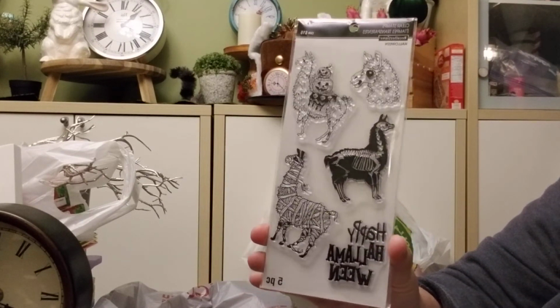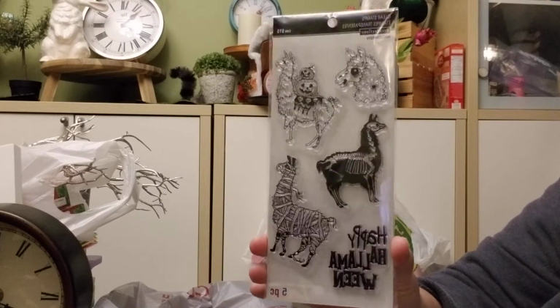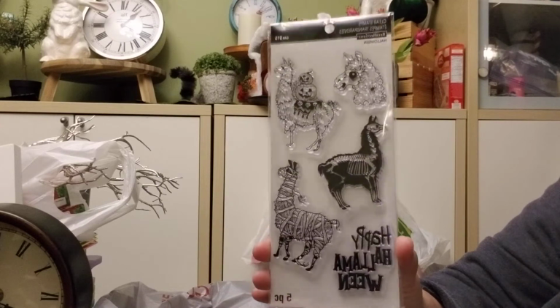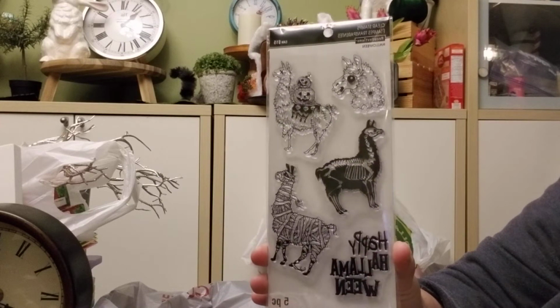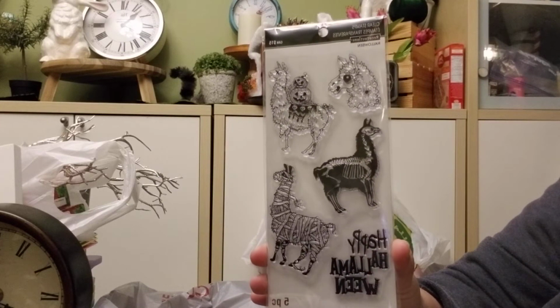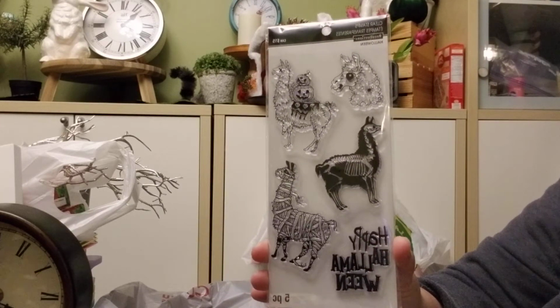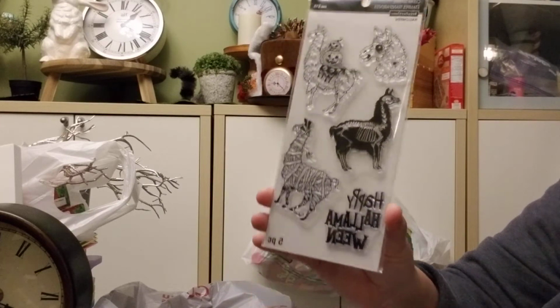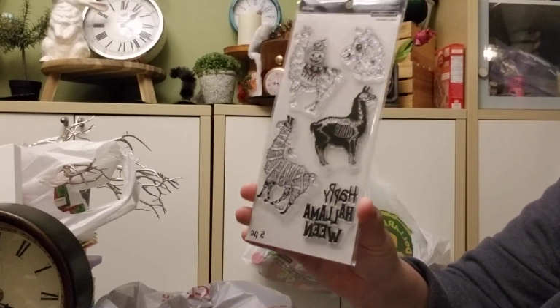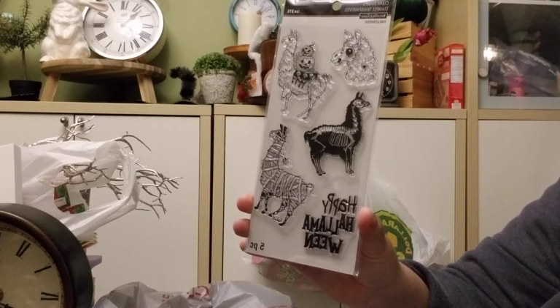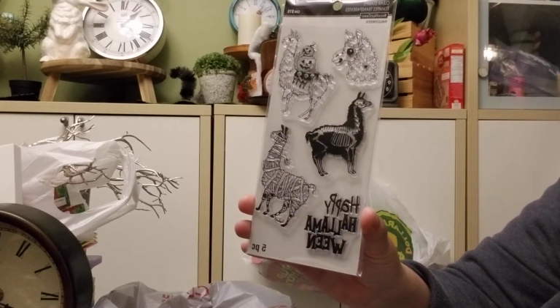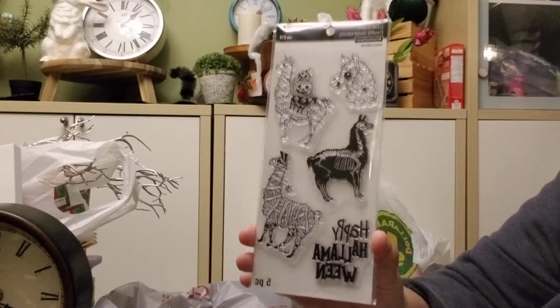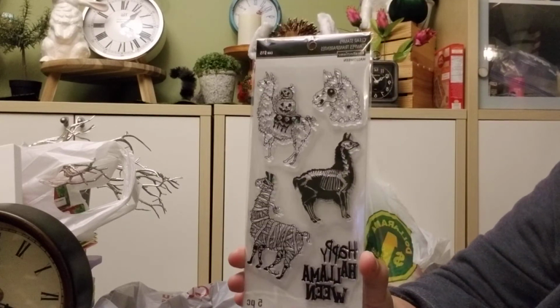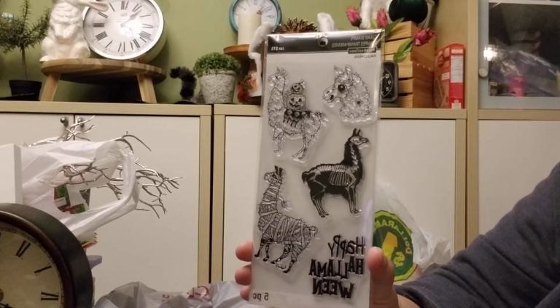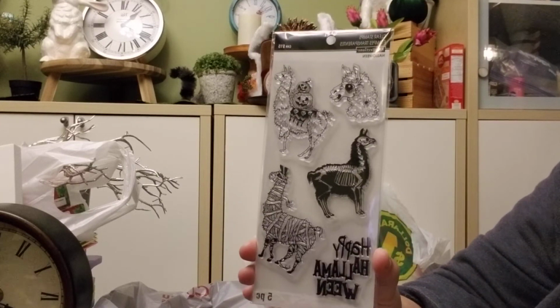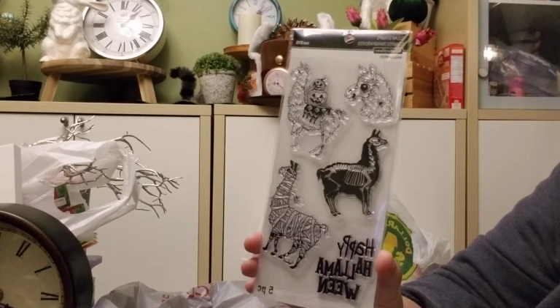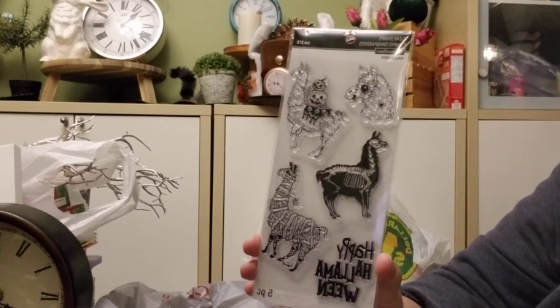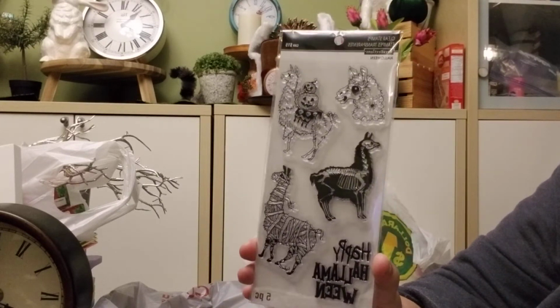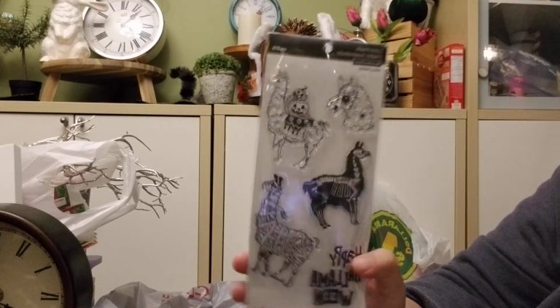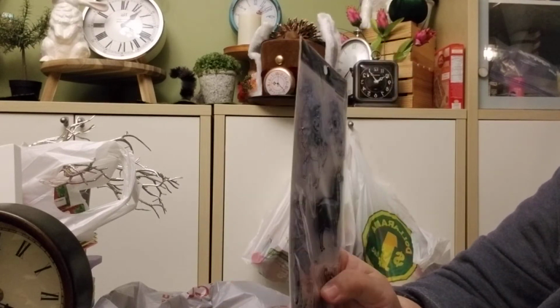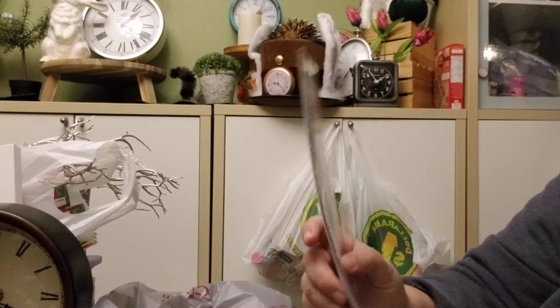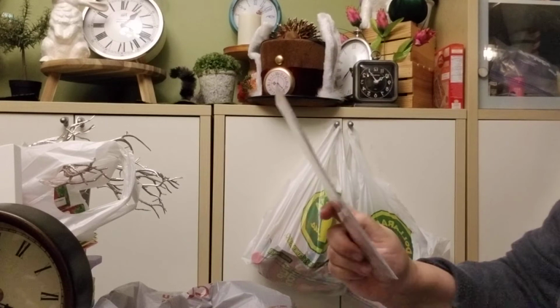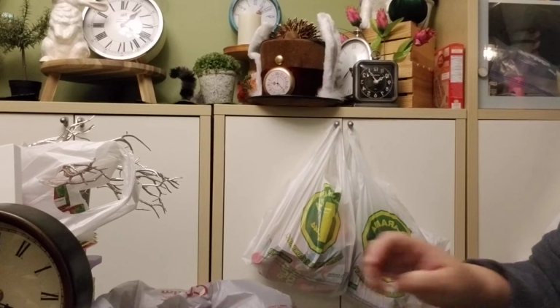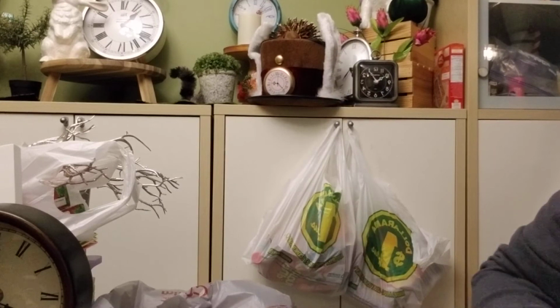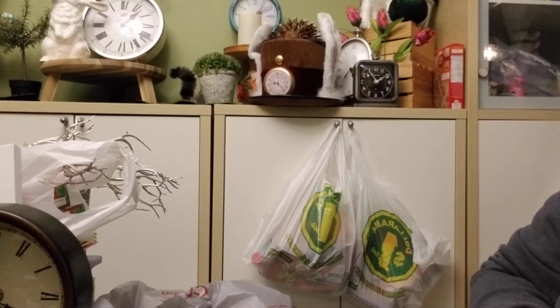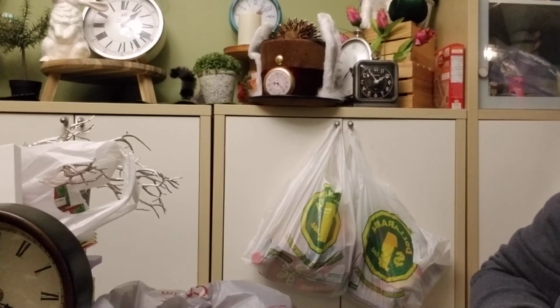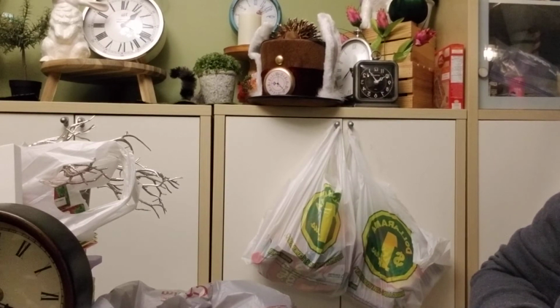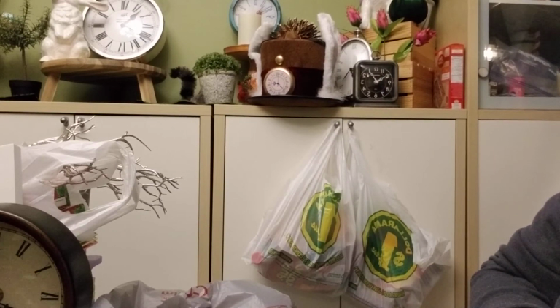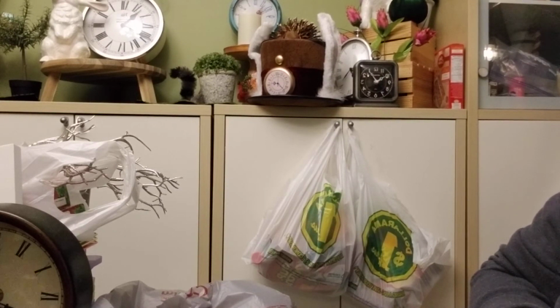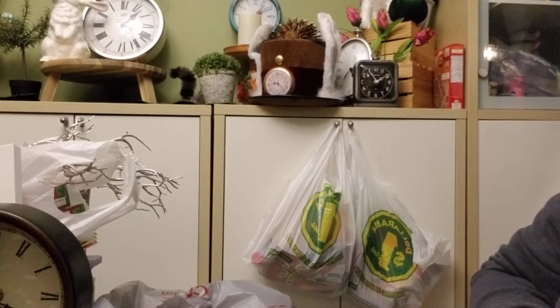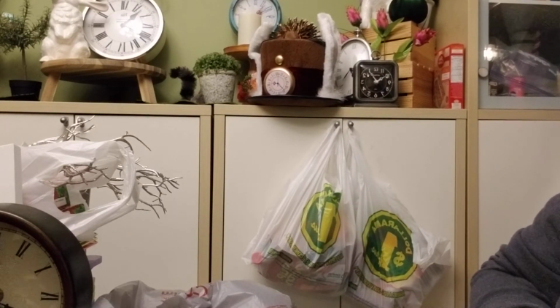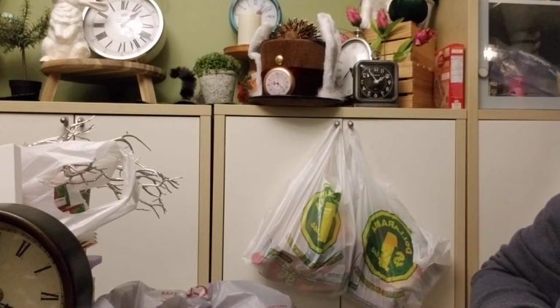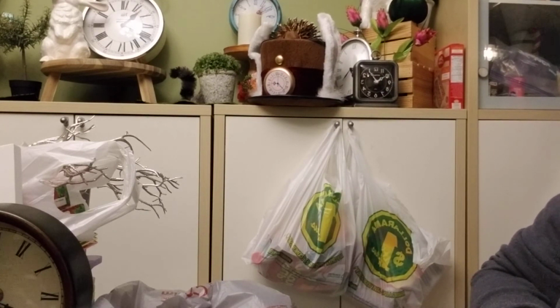I did buy another one and it's a good thing — I might do a giveaway for this, but we shall see because I don't know if that's actually what I'm going to do.